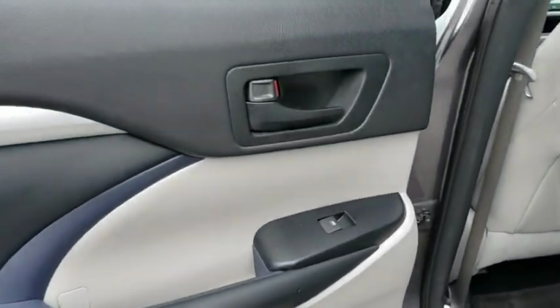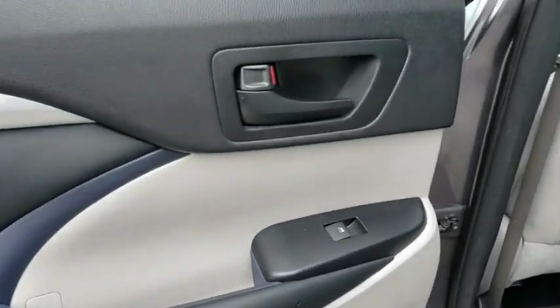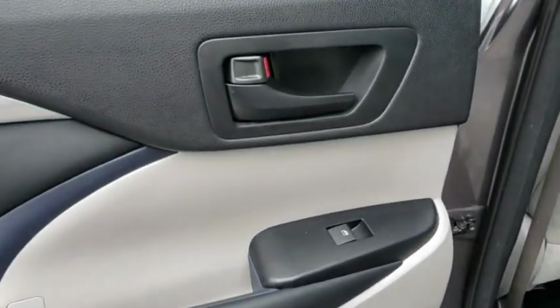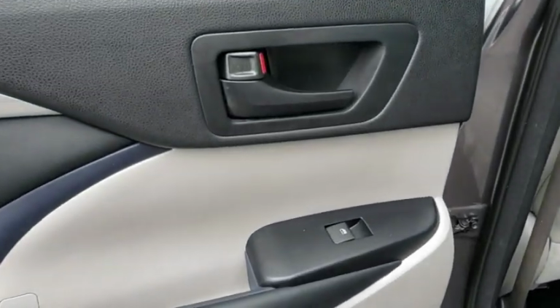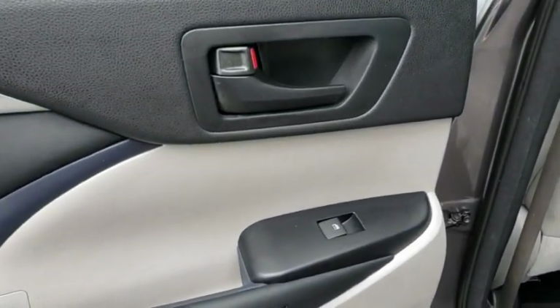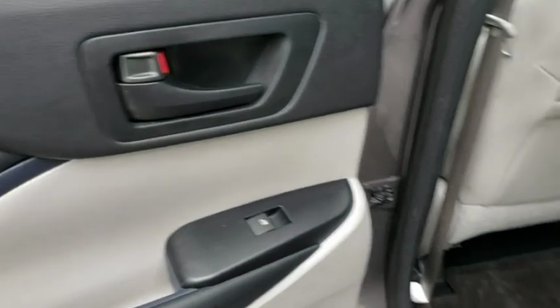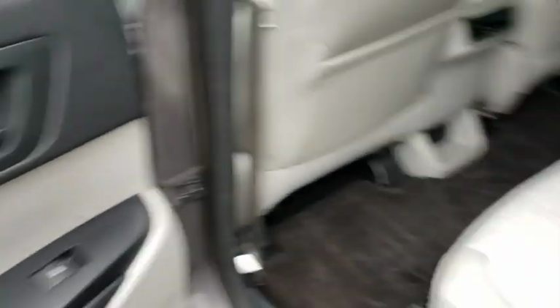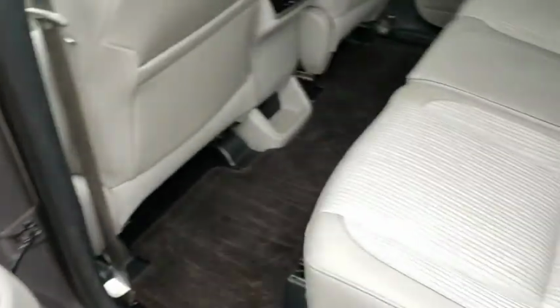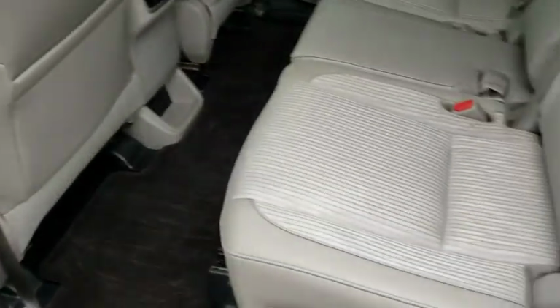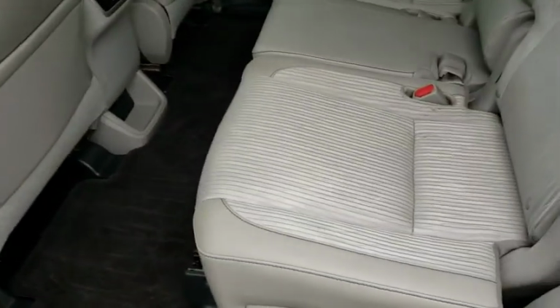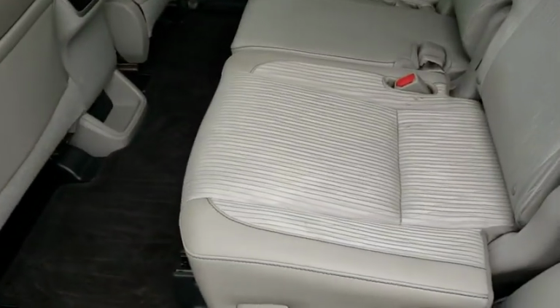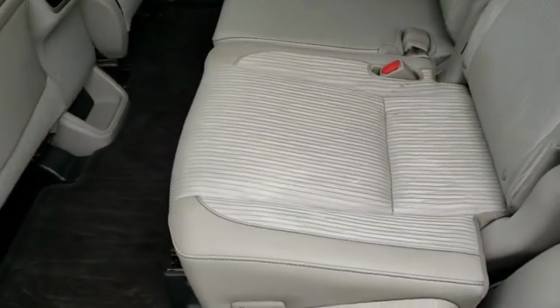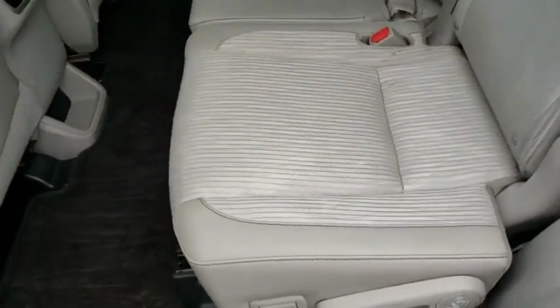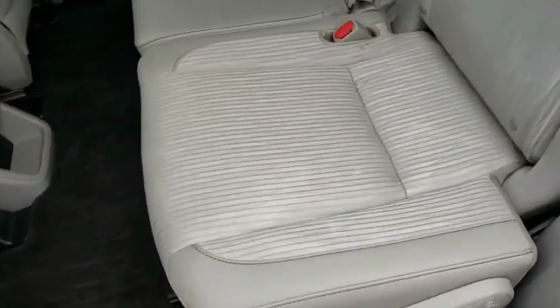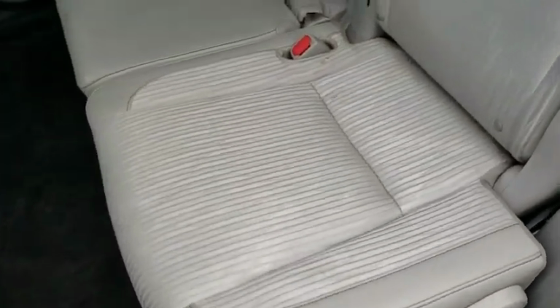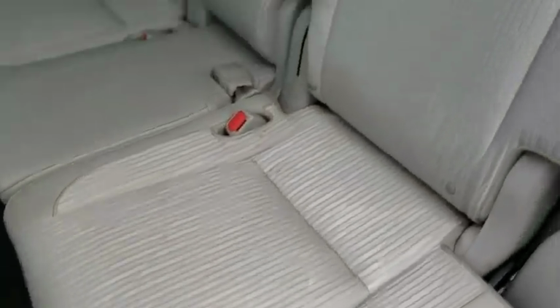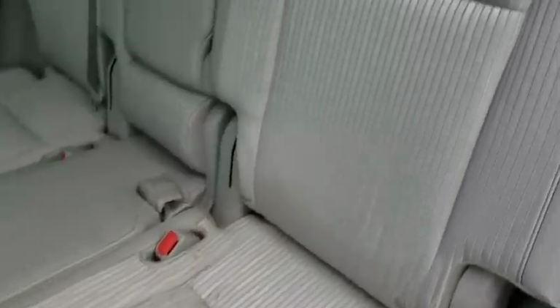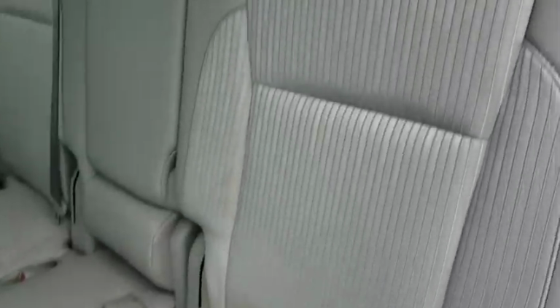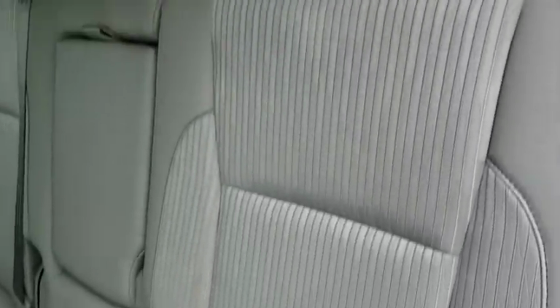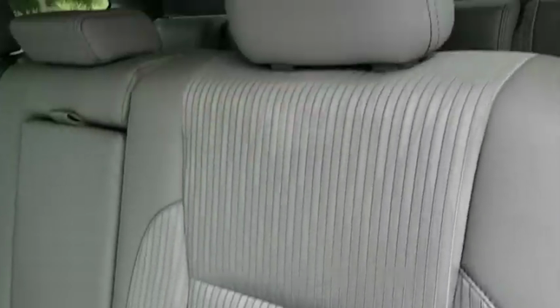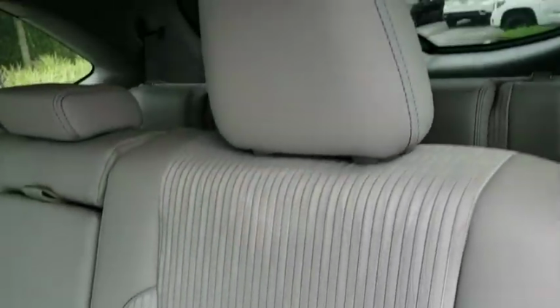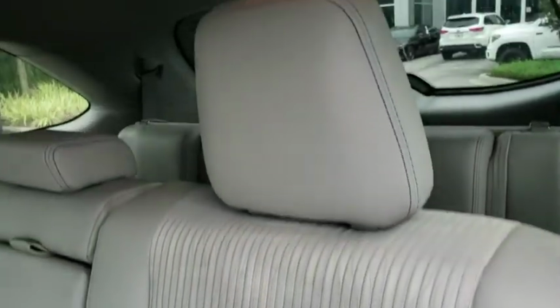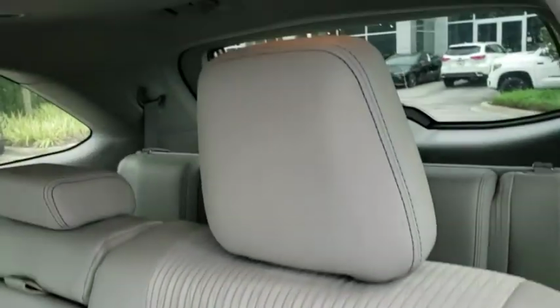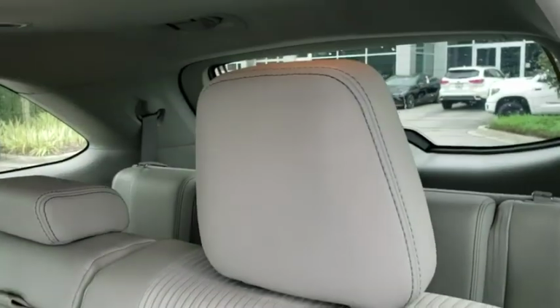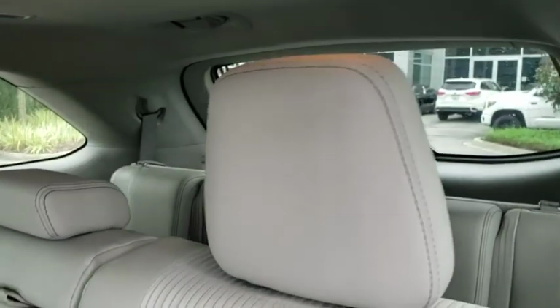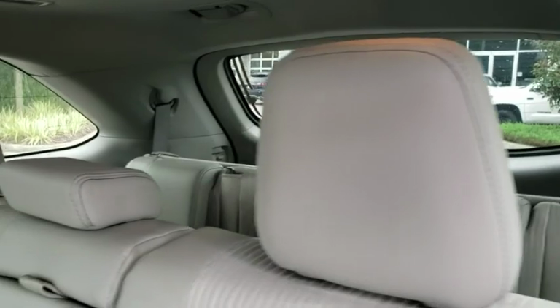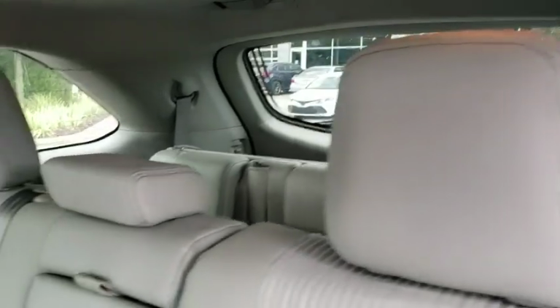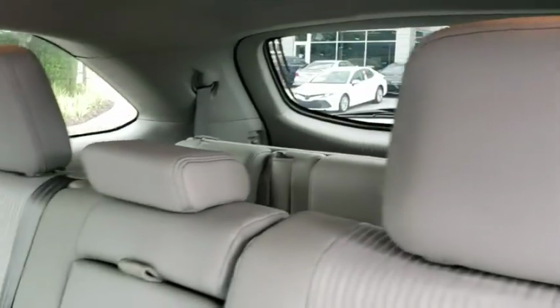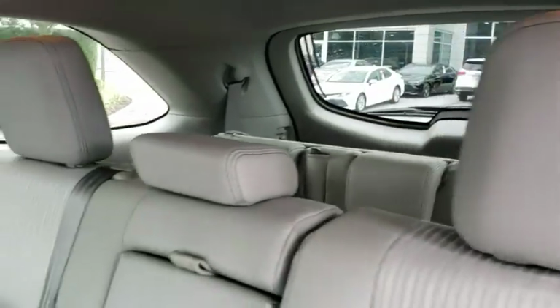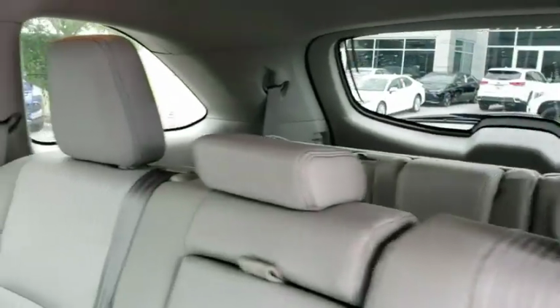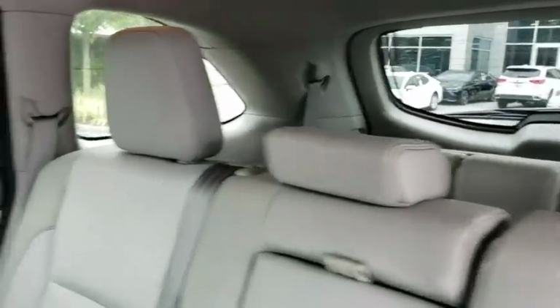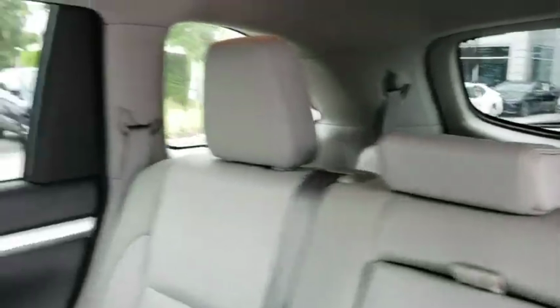This vehicle is Carfax certified one owner and qualifies for the Carfax buyback guarantee. Come take a test drive today. Have a great day.